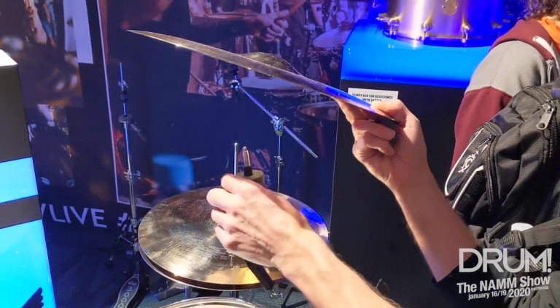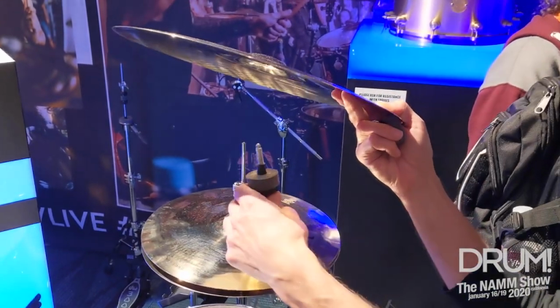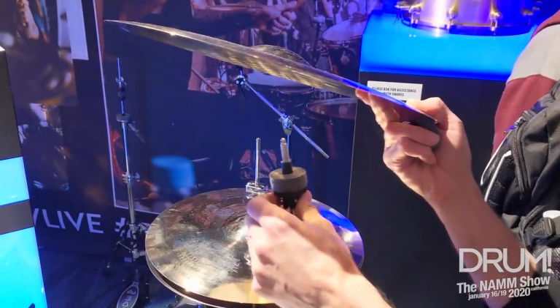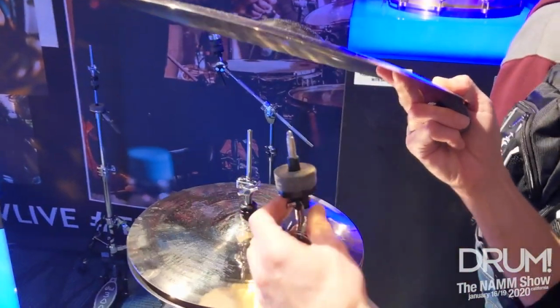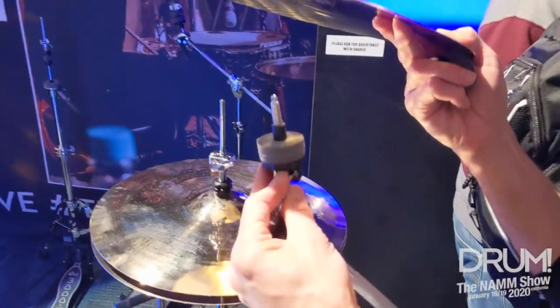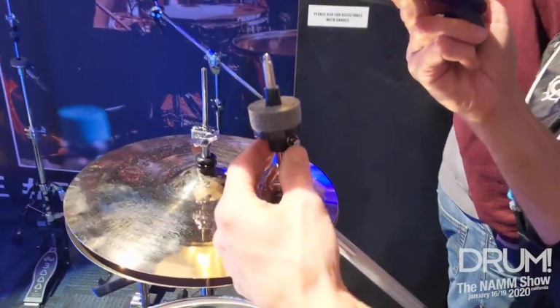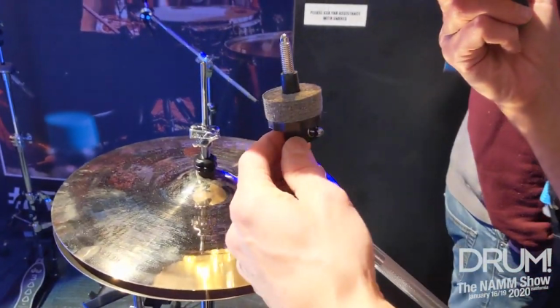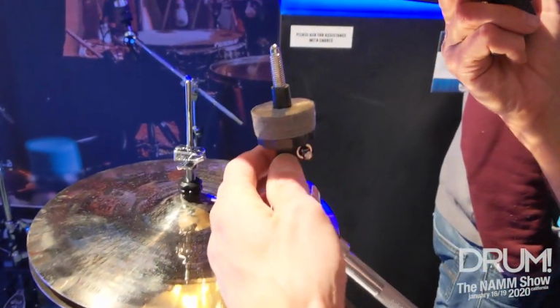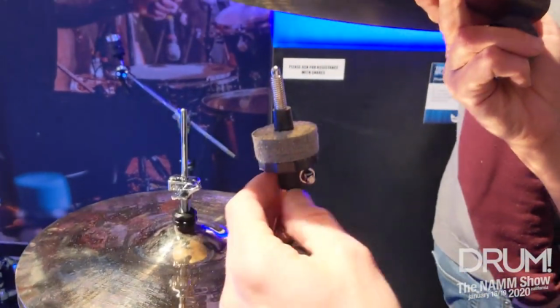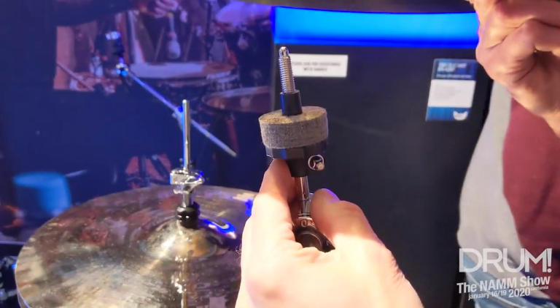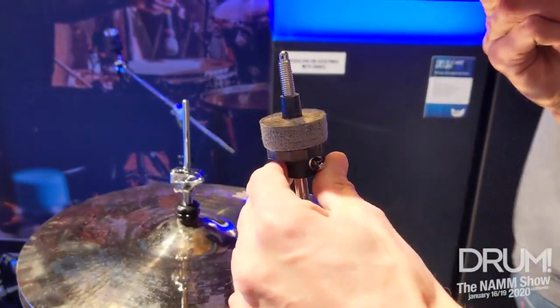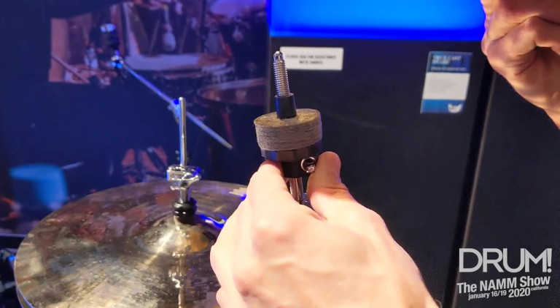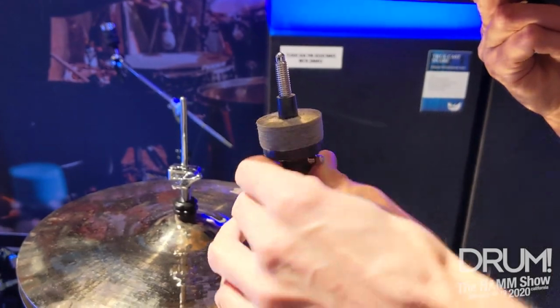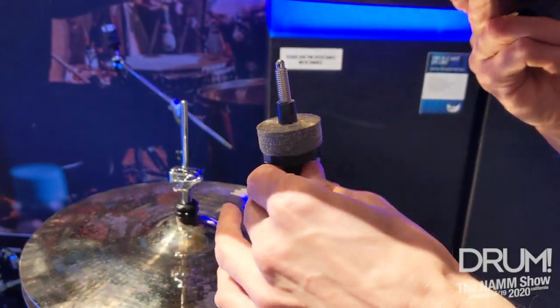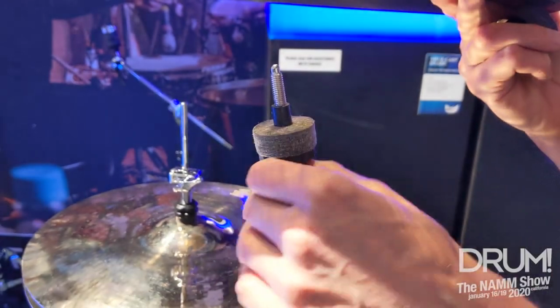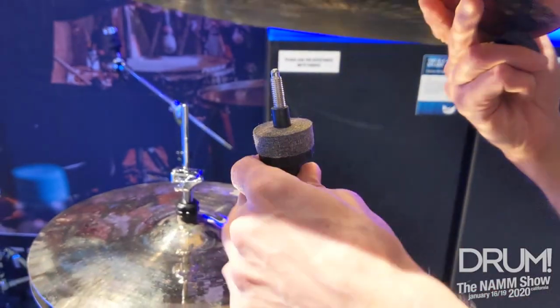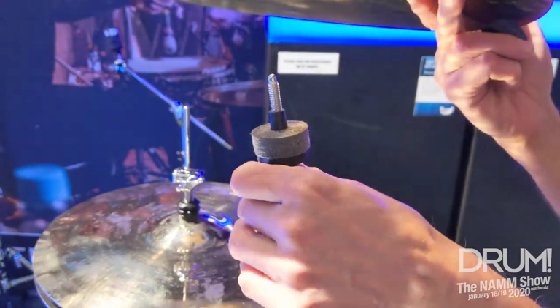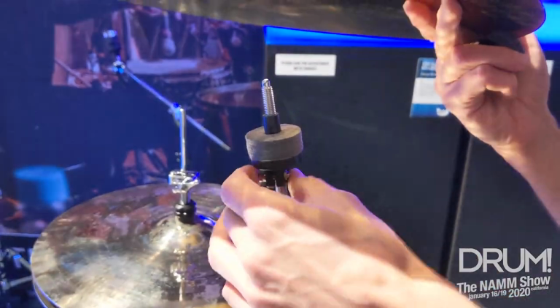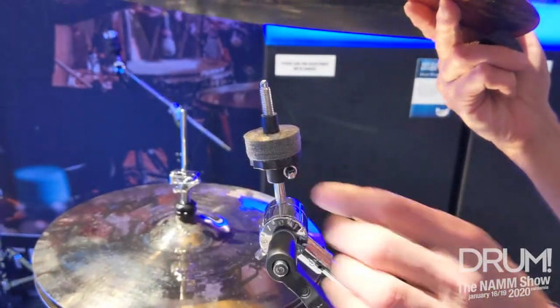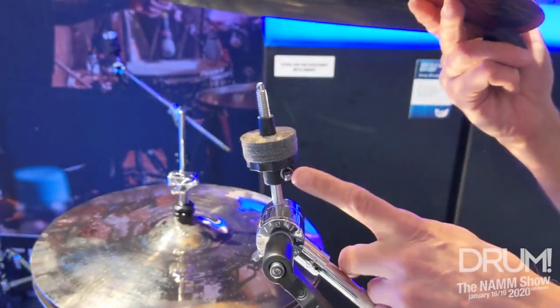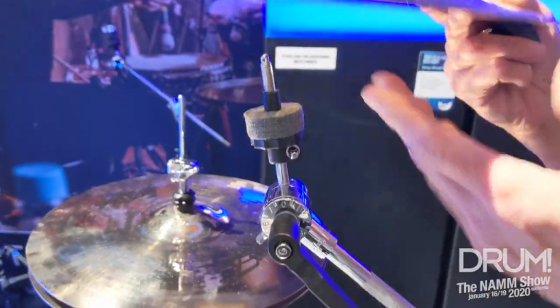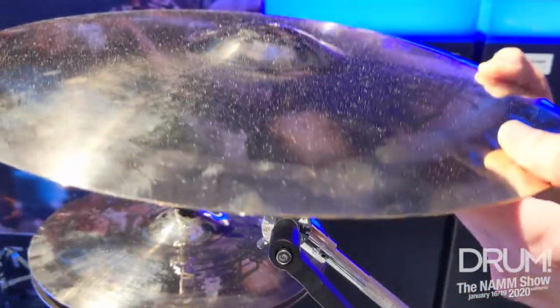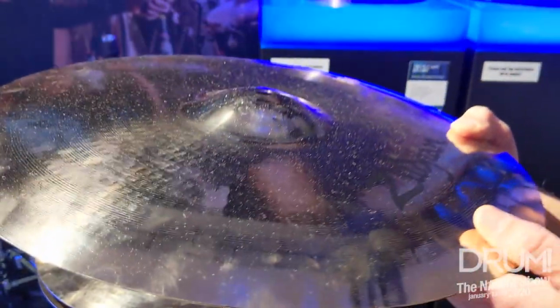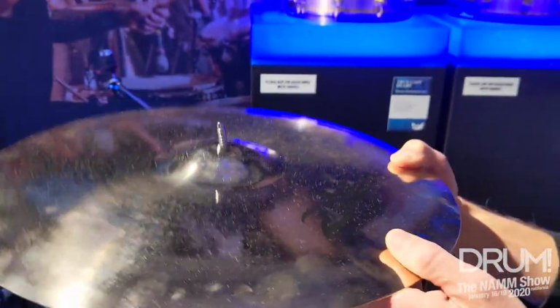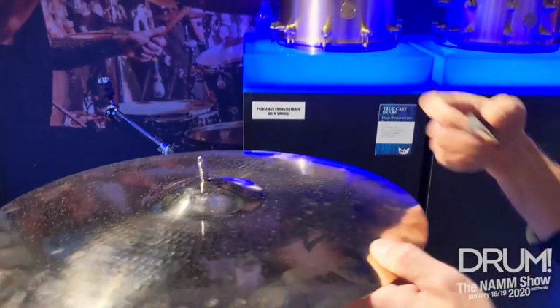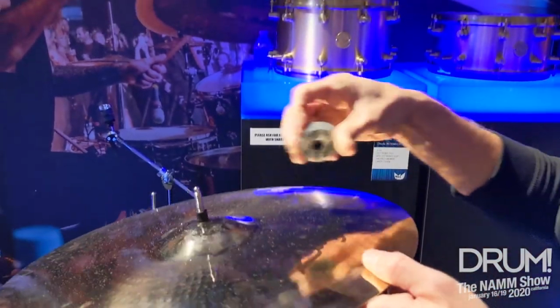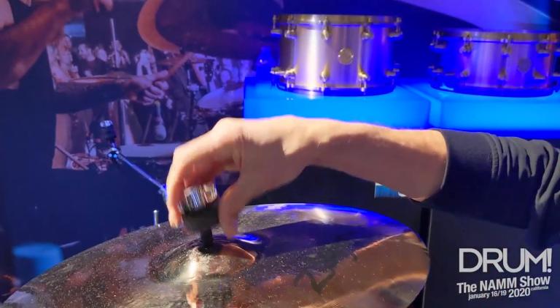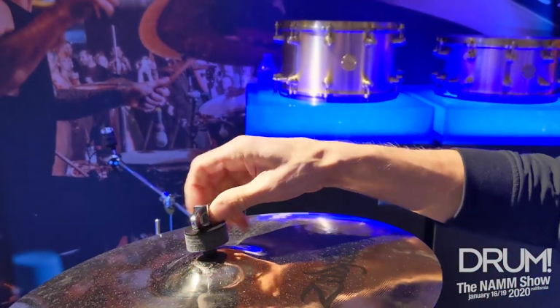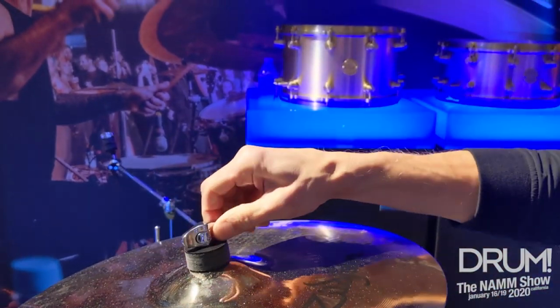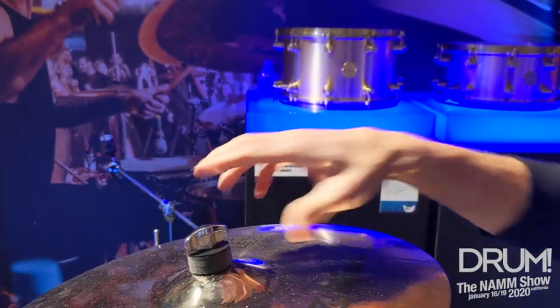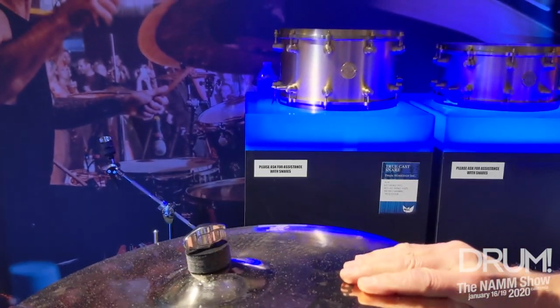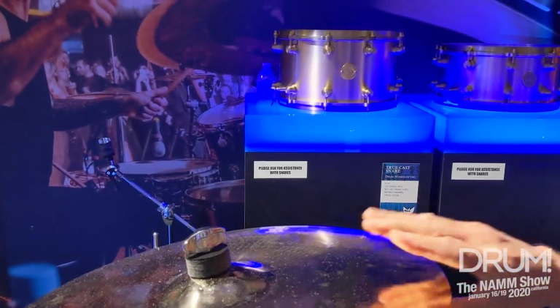We have the adjustable cymbal seat. This came directly off the 5000. You can set the tension on the cymbal, lock it in. Every time you put your cymbal on, it's set to the same tension.